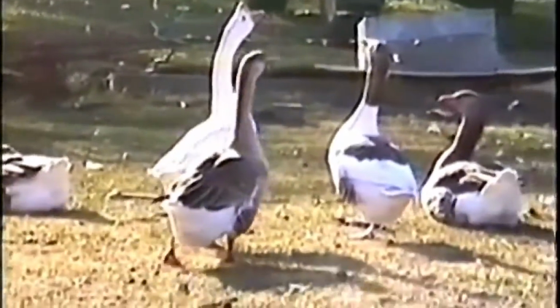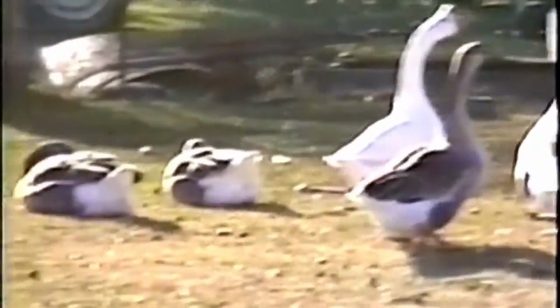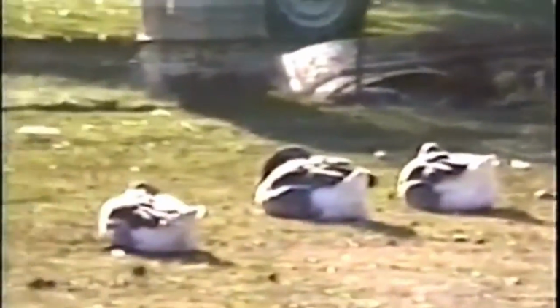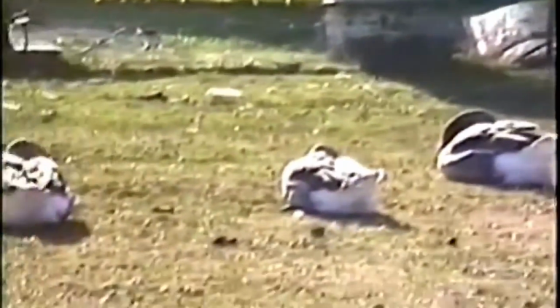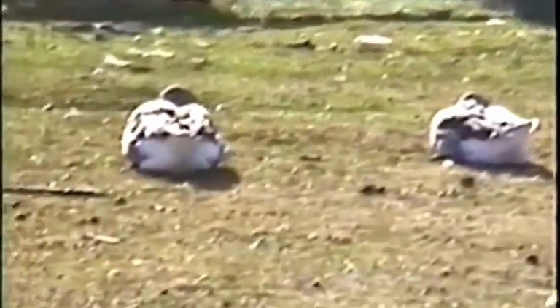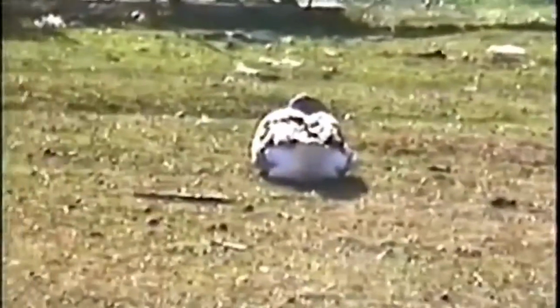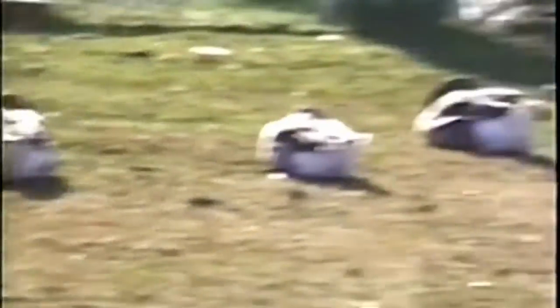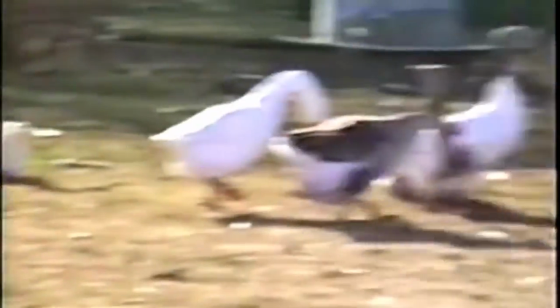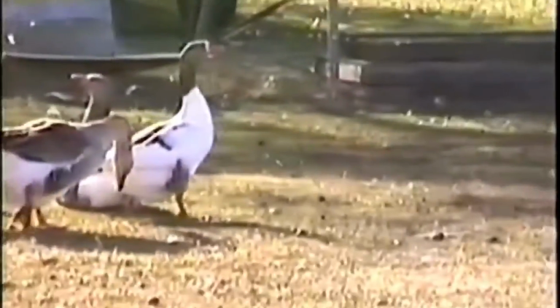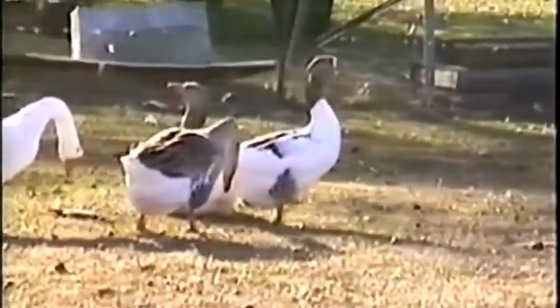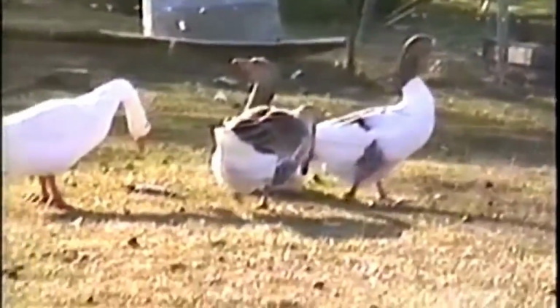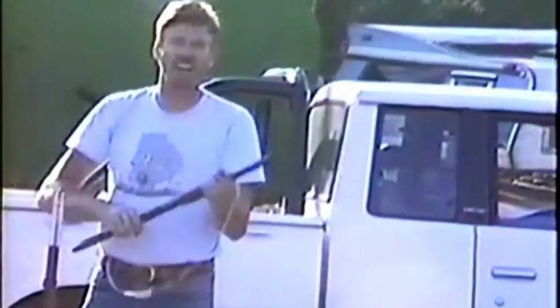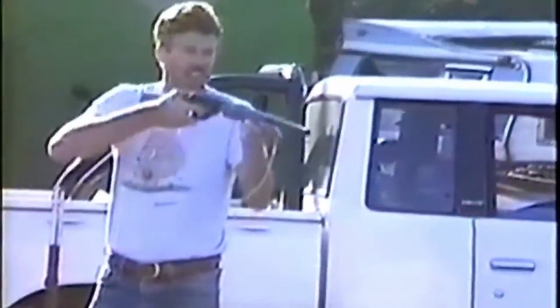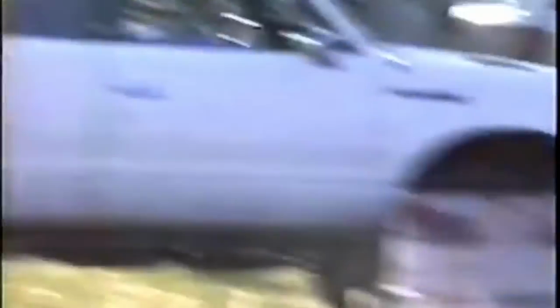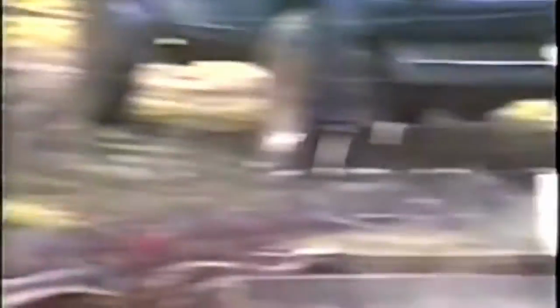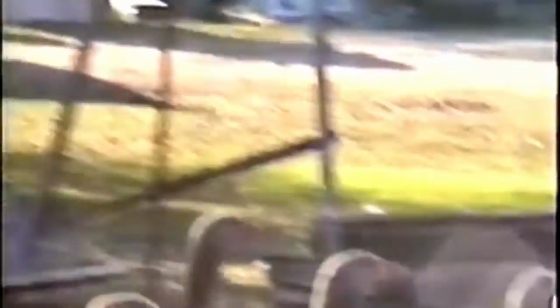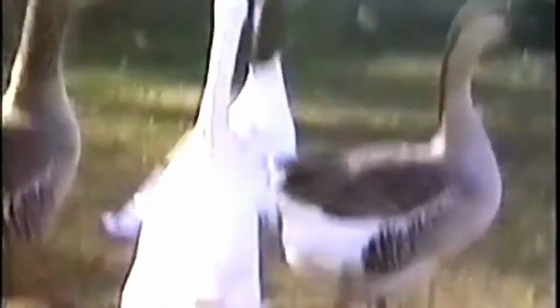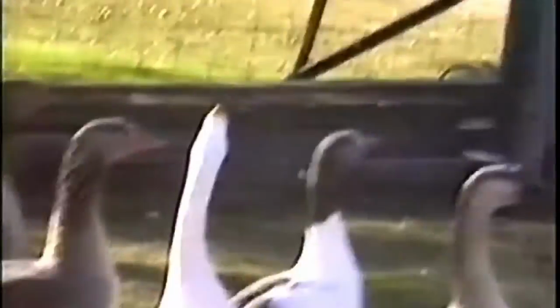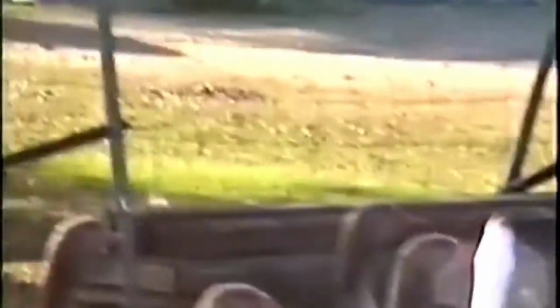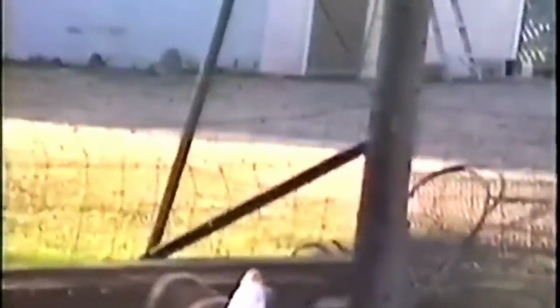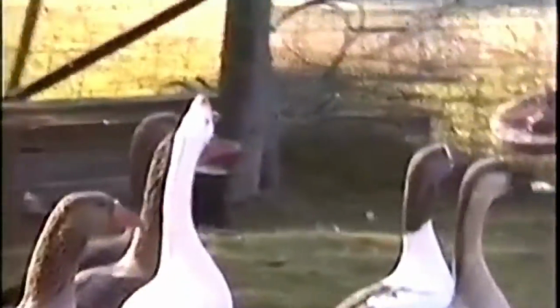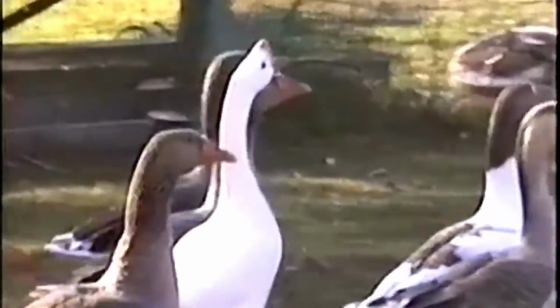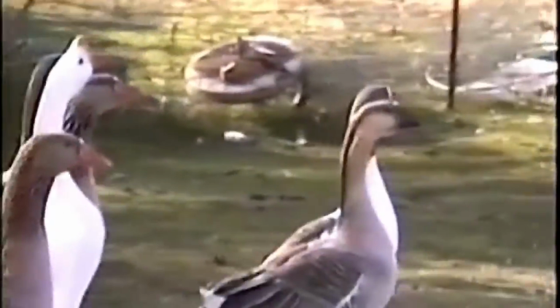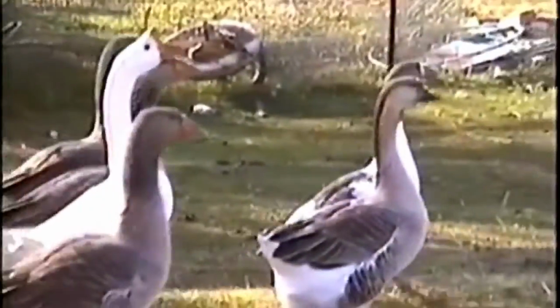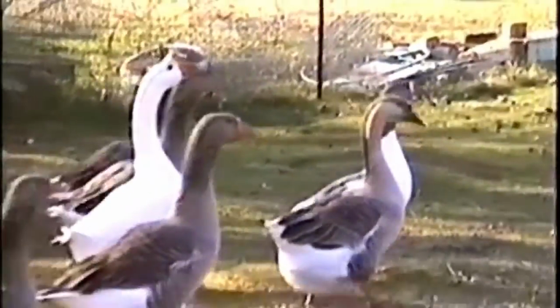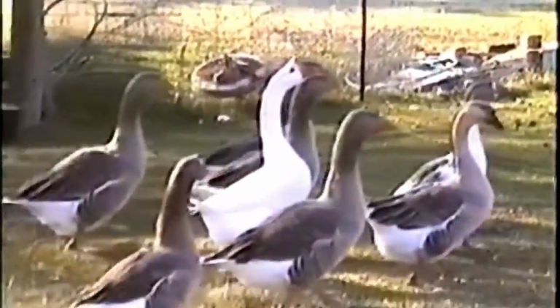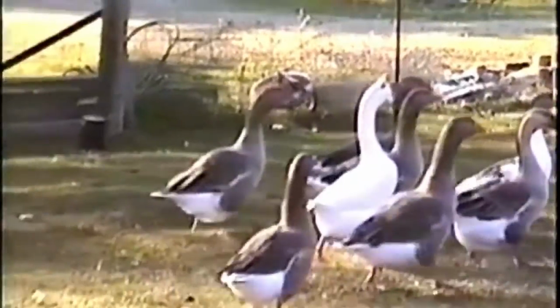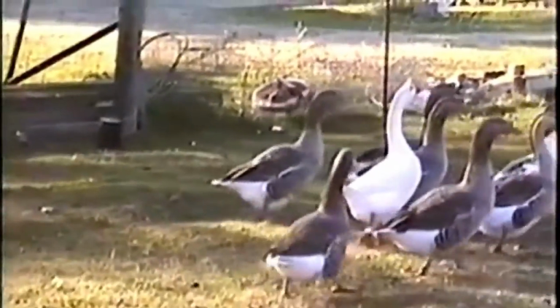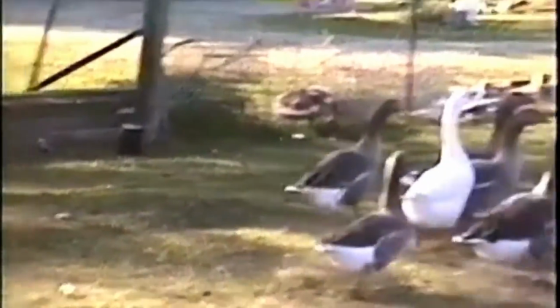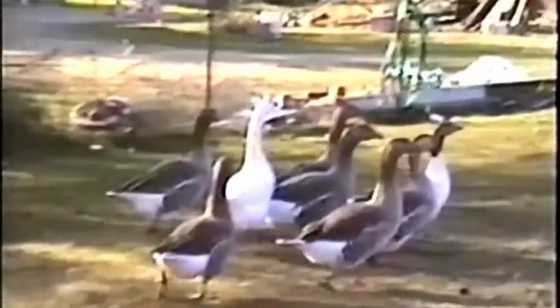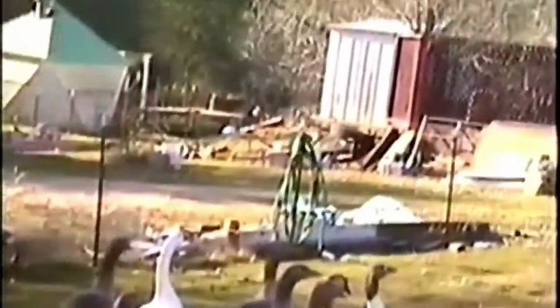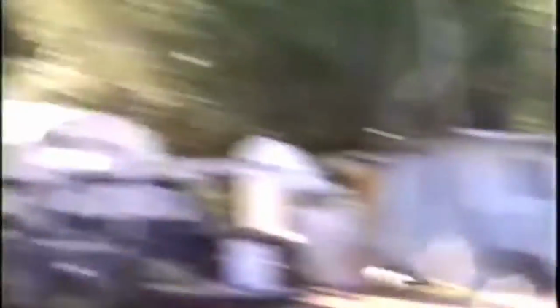Eenie, meenie, miney, moe. How to hunt bees. Yeah, that's one of those — one of those is my dinner. Shoot carefully. That's it. You've got to get them when they're really moving. Yeah, that's right.